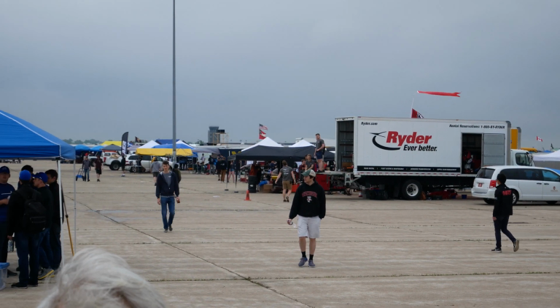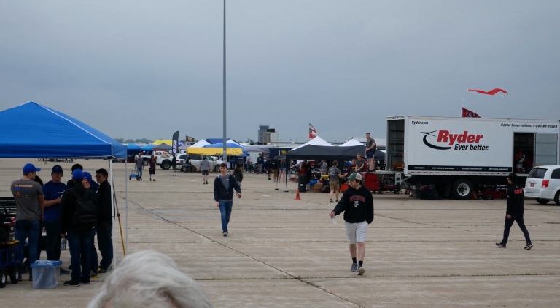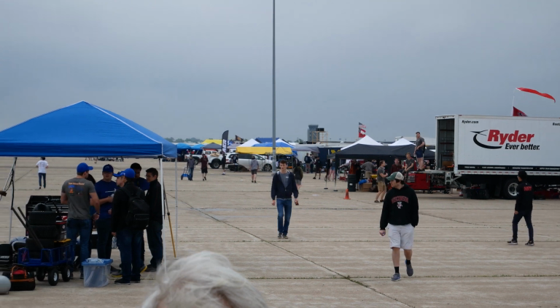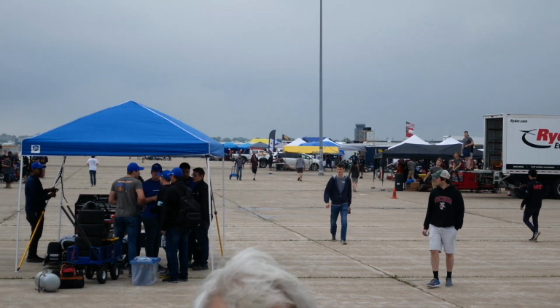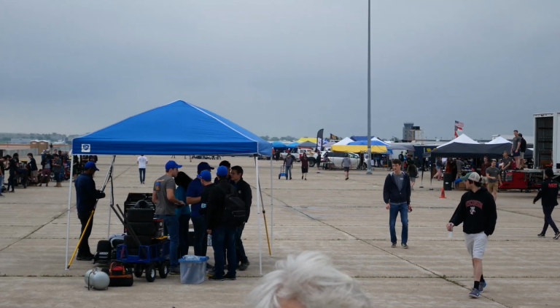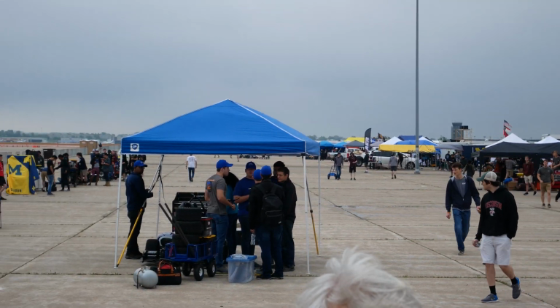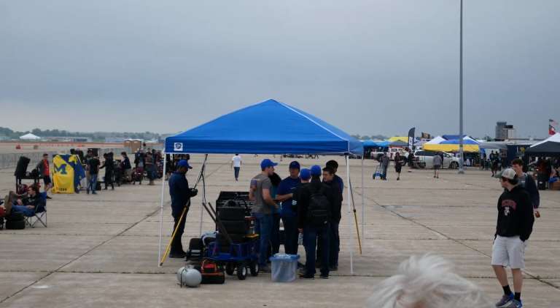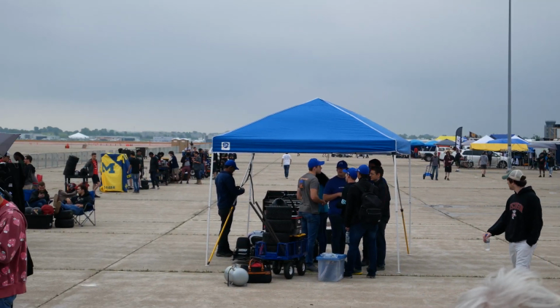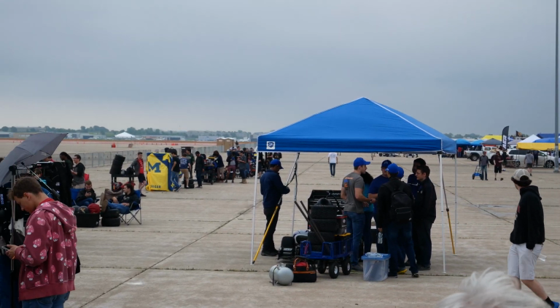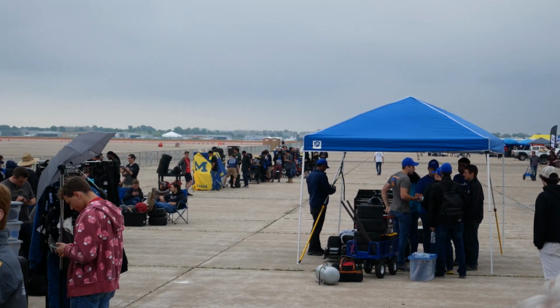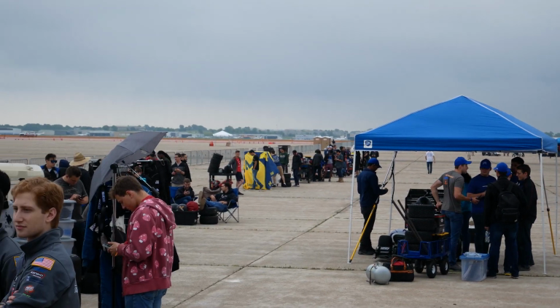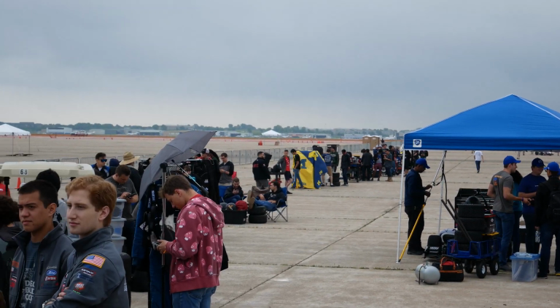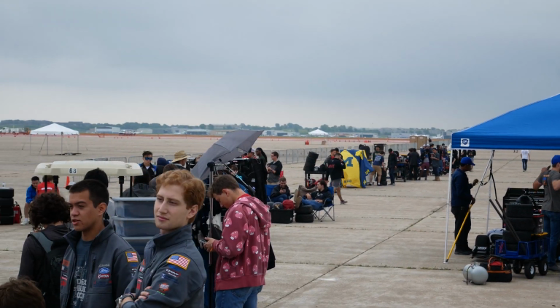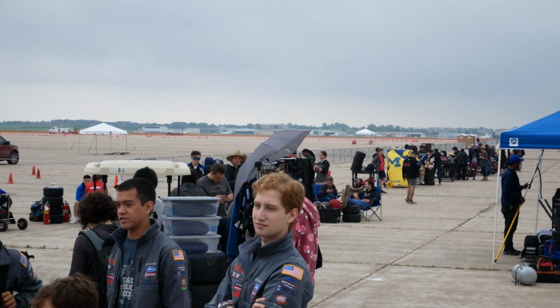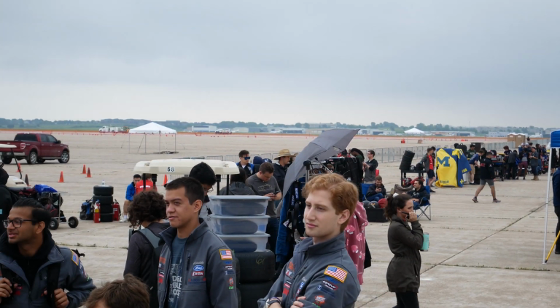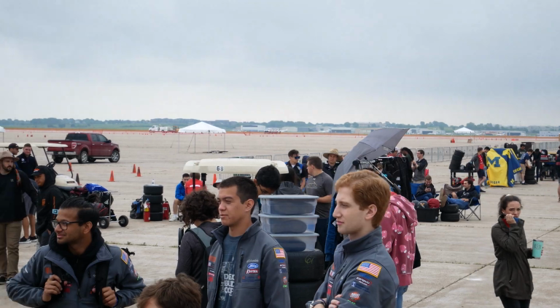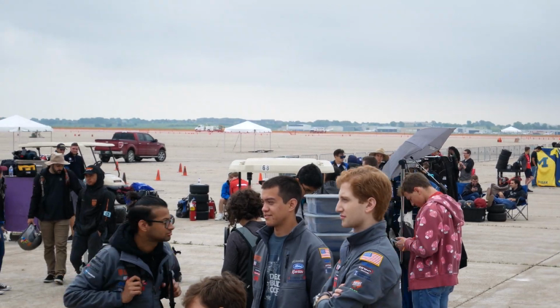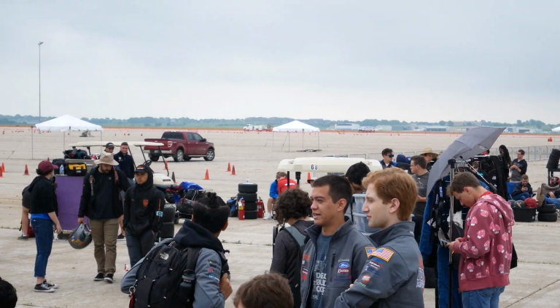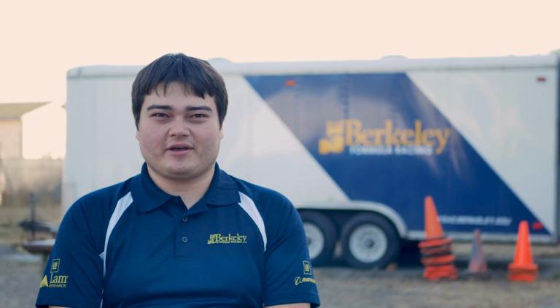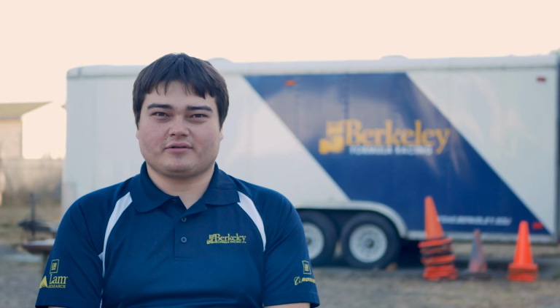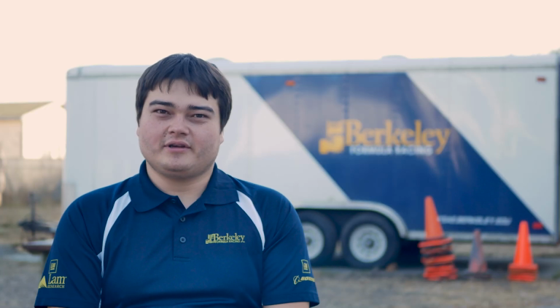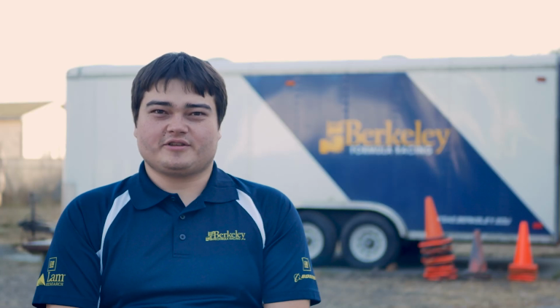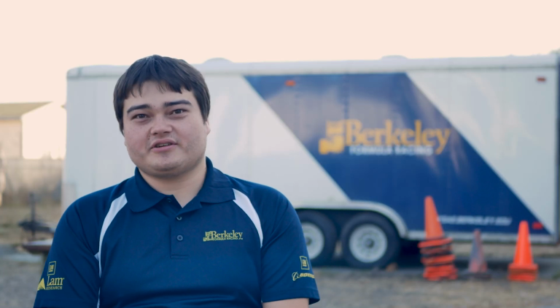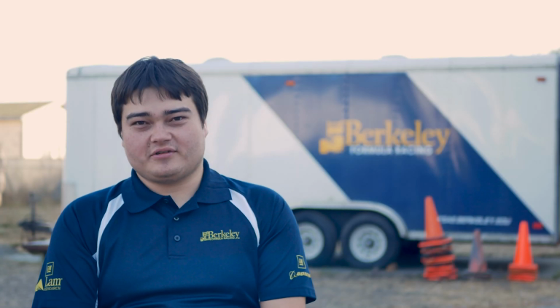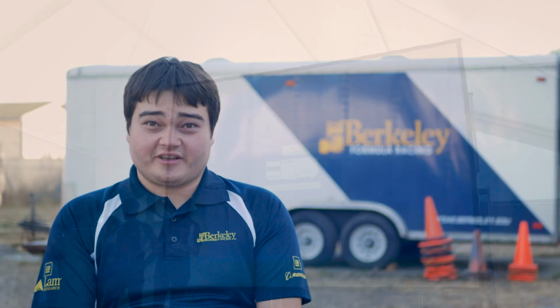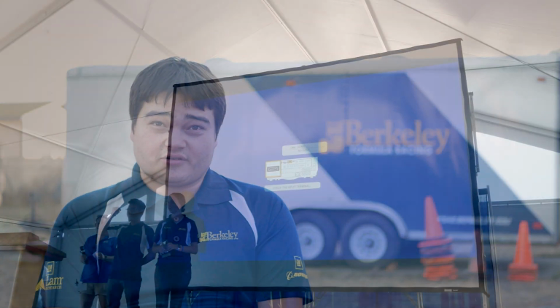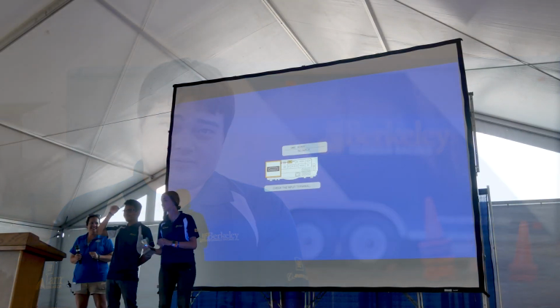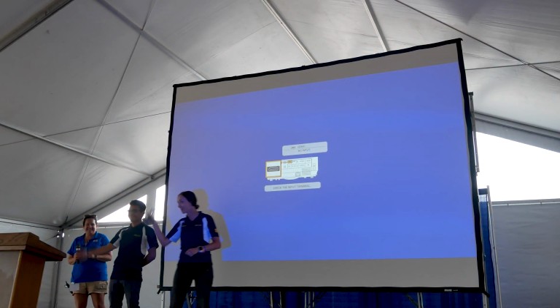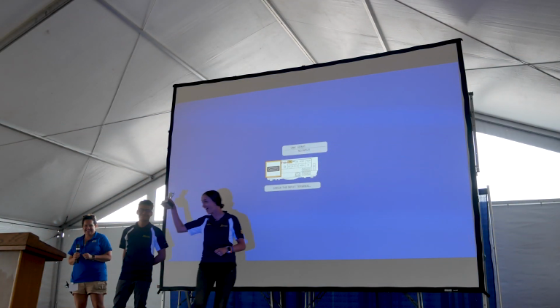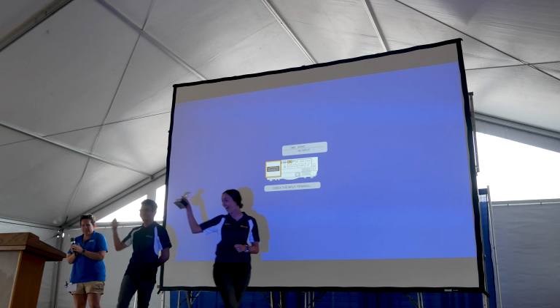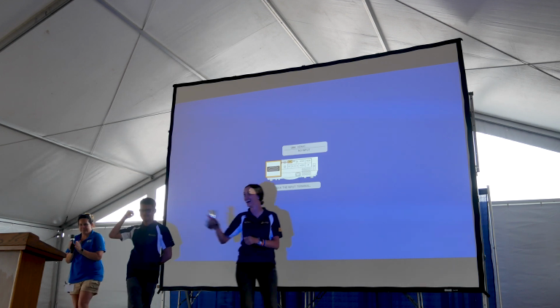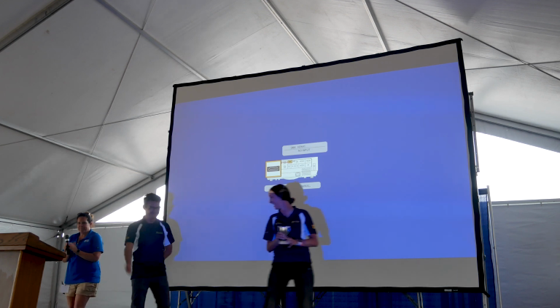The year culminates with the Summer Formula SAE competition in which we showcase our vehicle and compete against 80 other universities from around the world. This past year we were in 16th place overall and placed top three in business development.